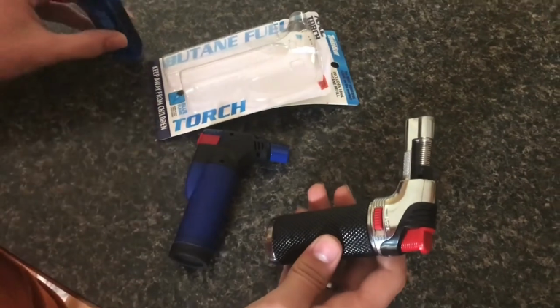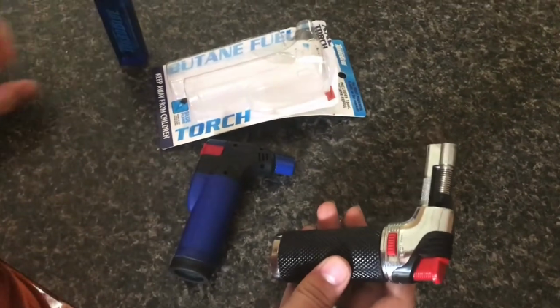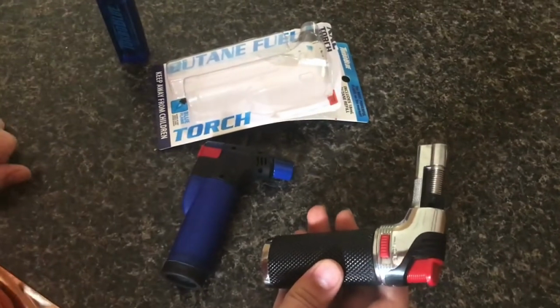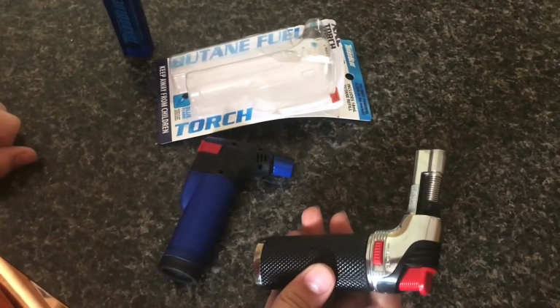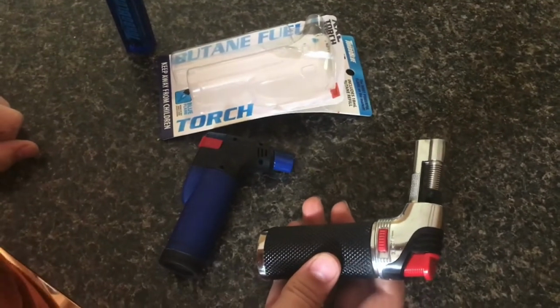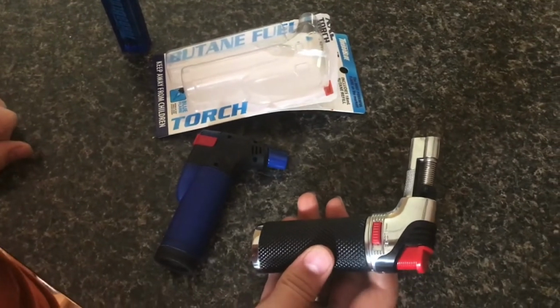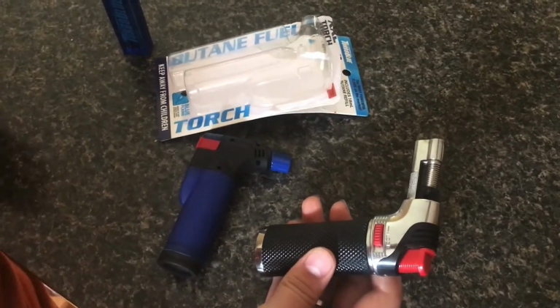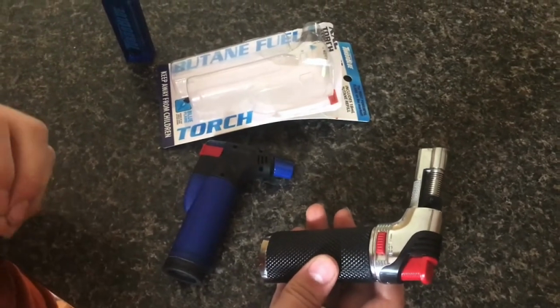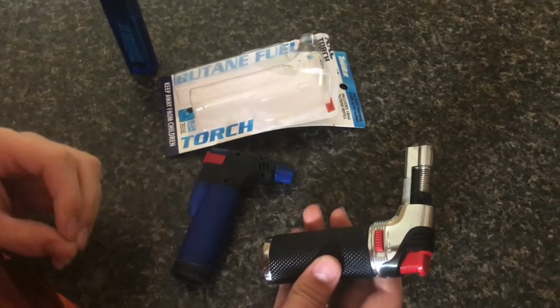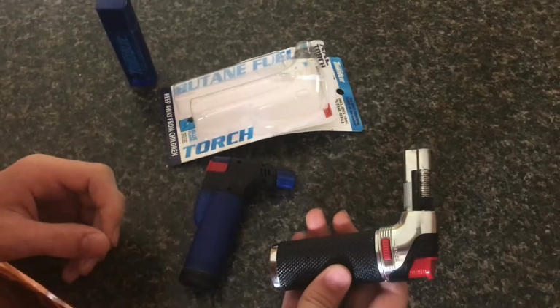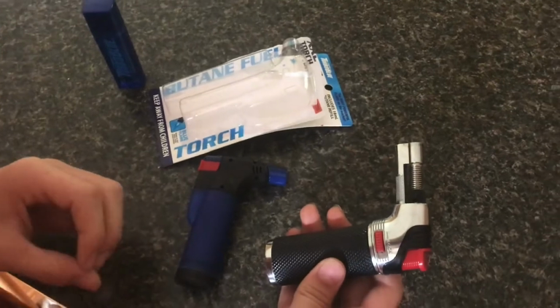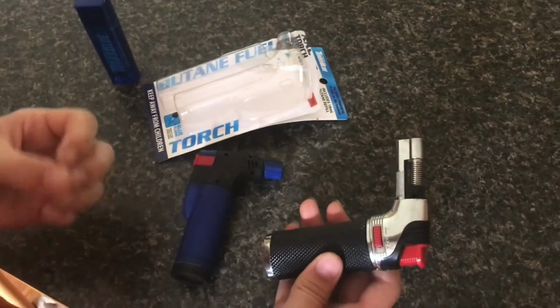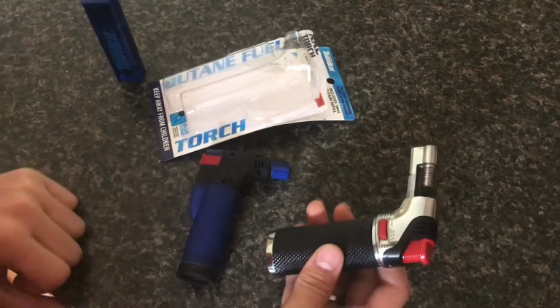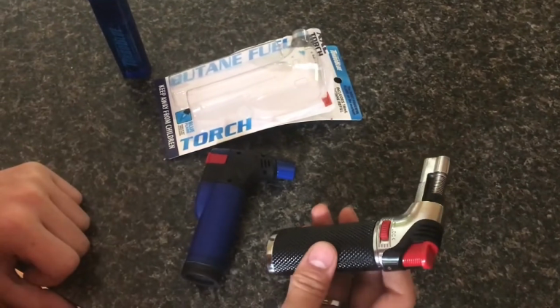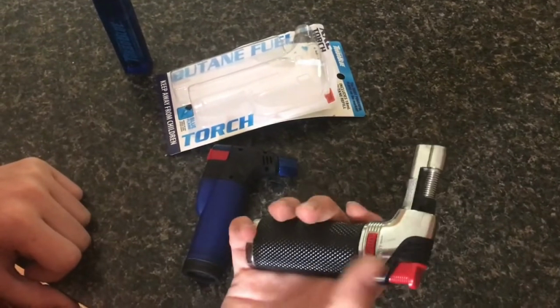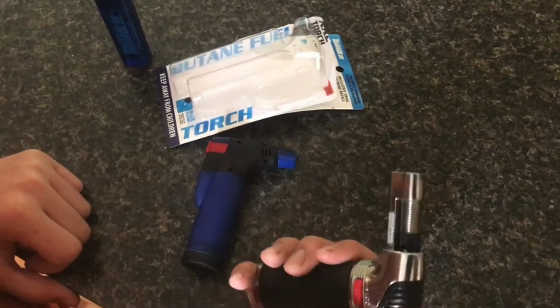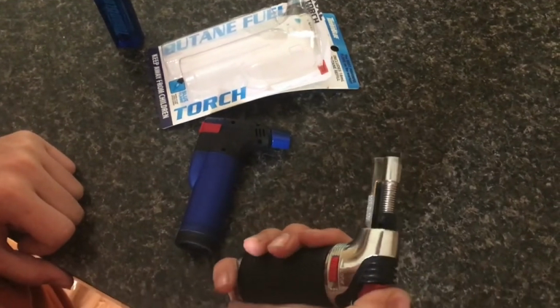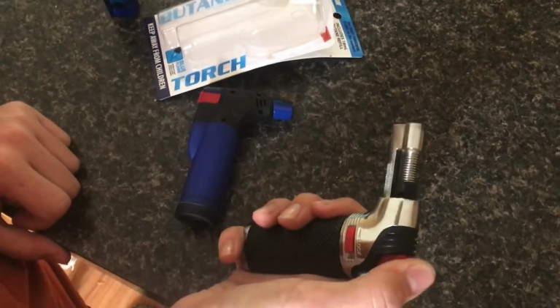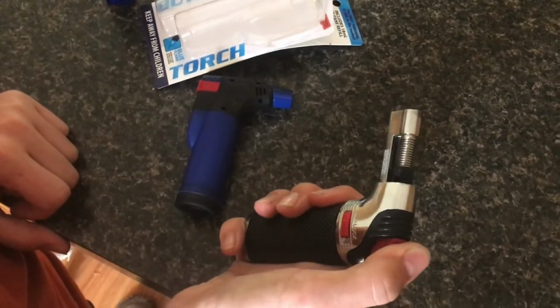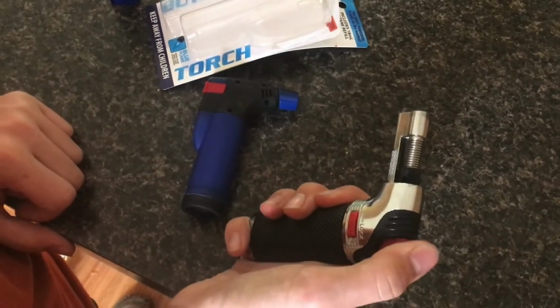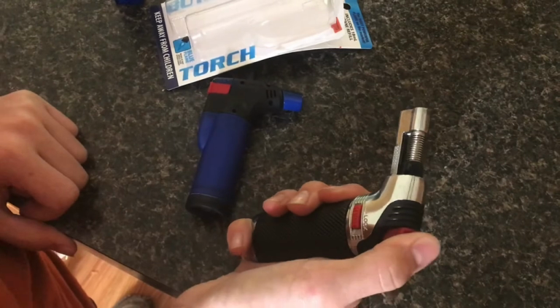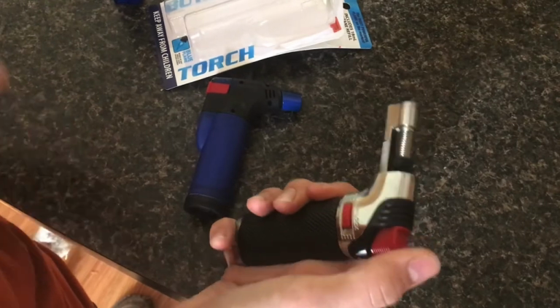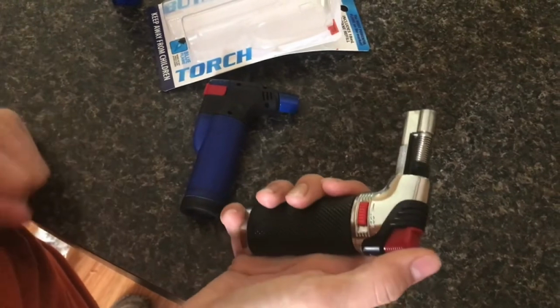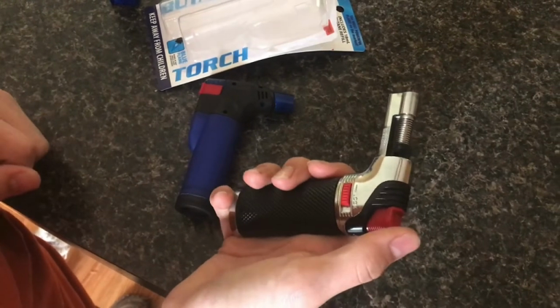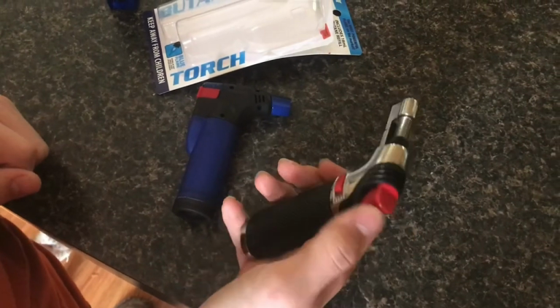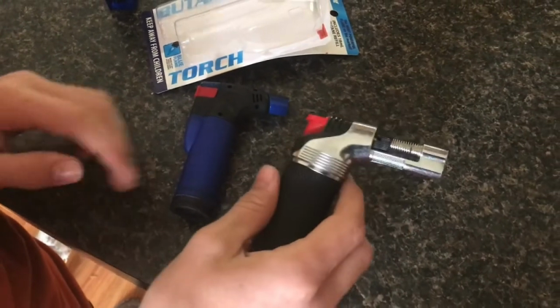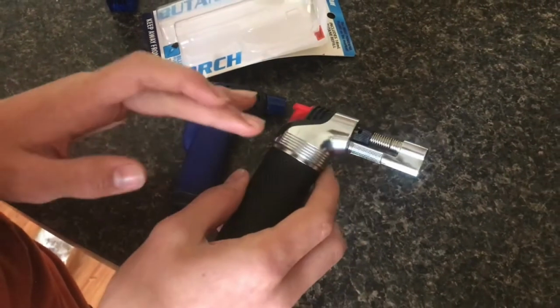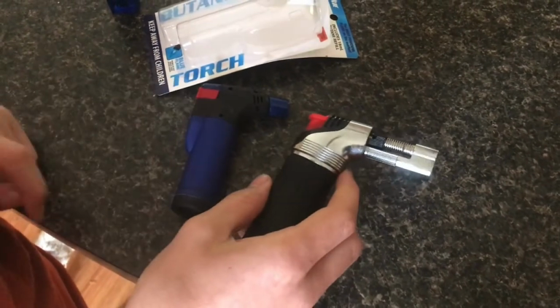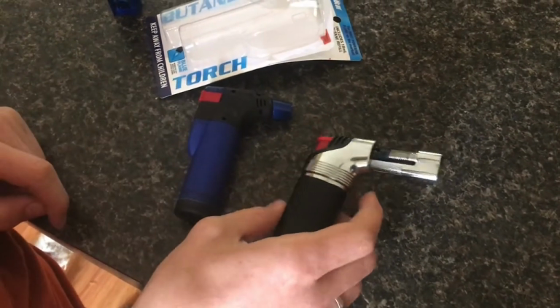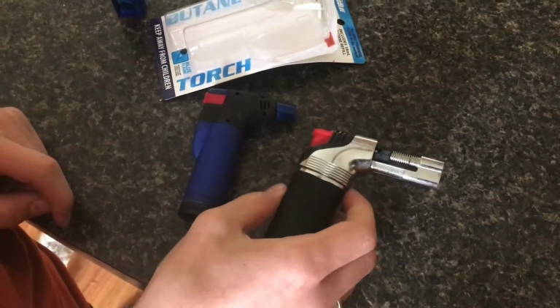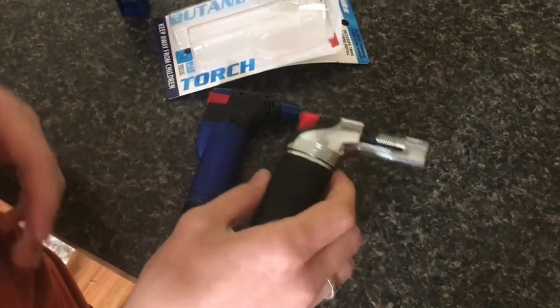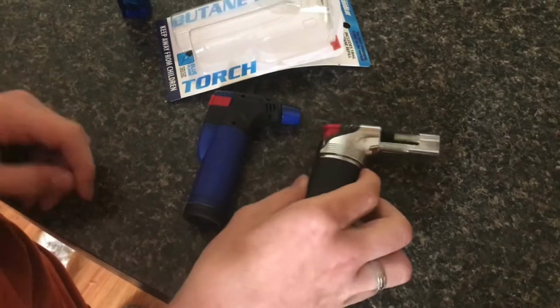It's been working for what we've needed it to do, but it's not the most reliable. It seems like it doesn't spark every time, and just recently it just doesn't spark at all anymore. We think the sparker has run out of cycles — it doesn't work anymore.